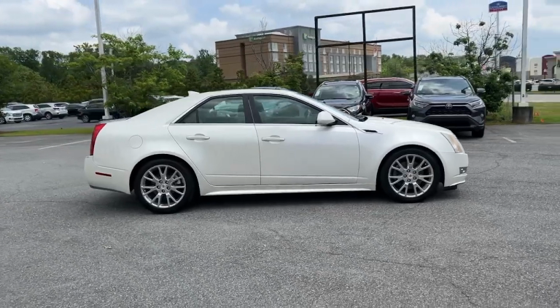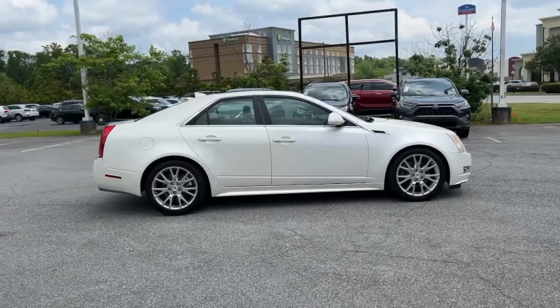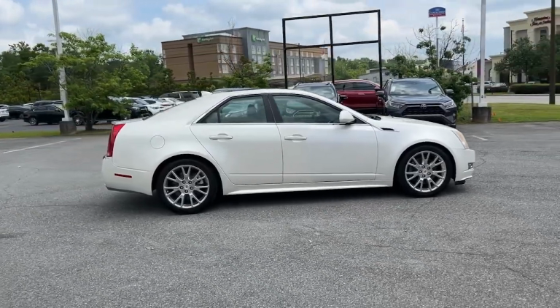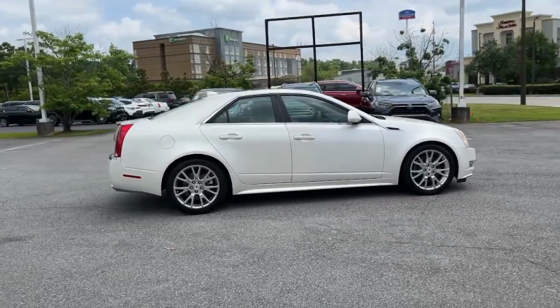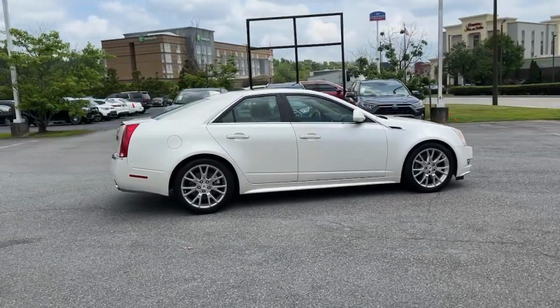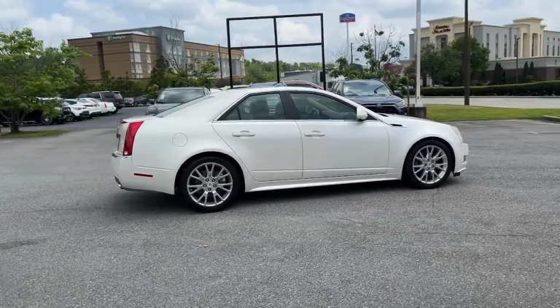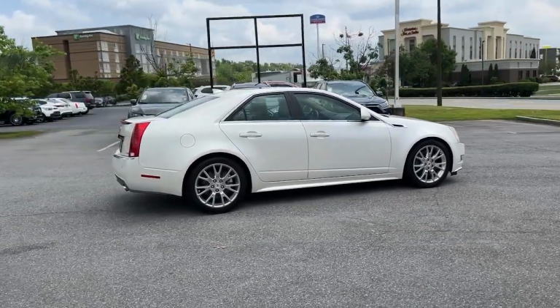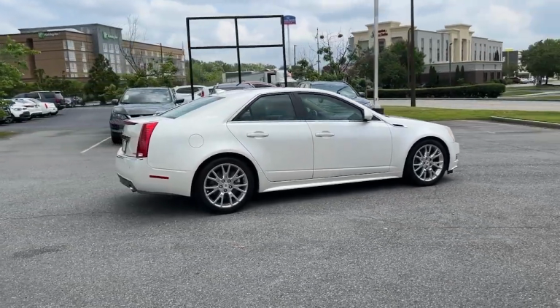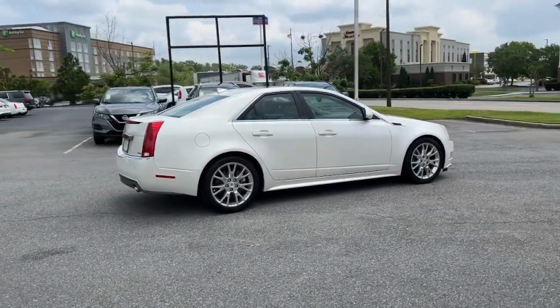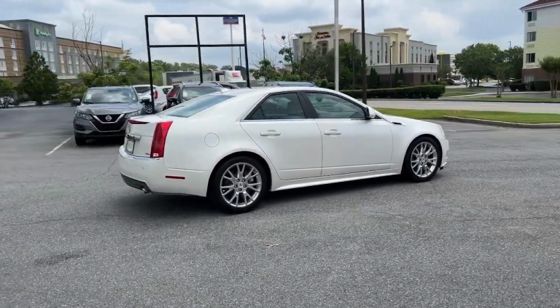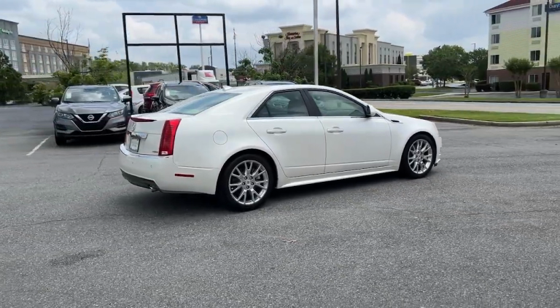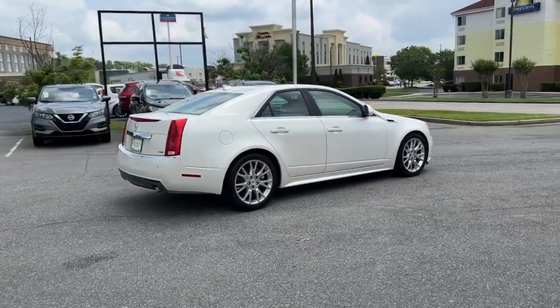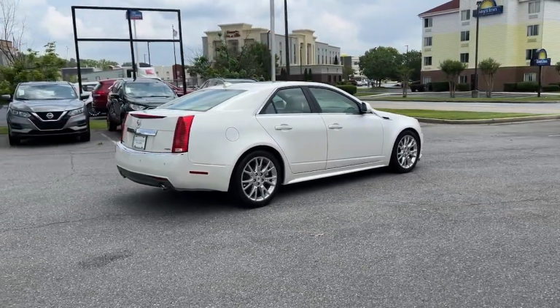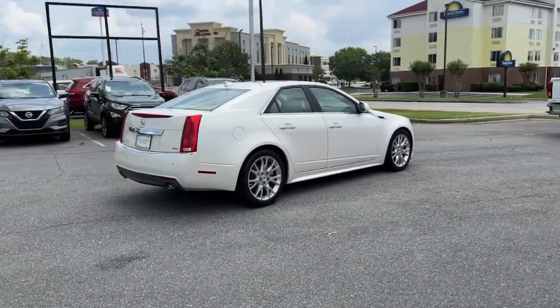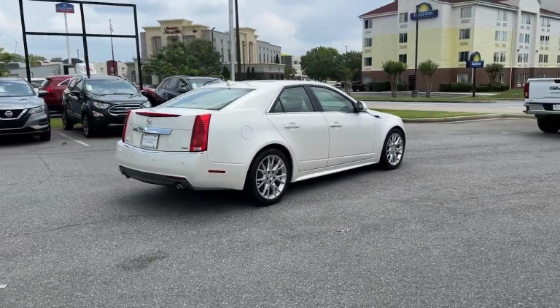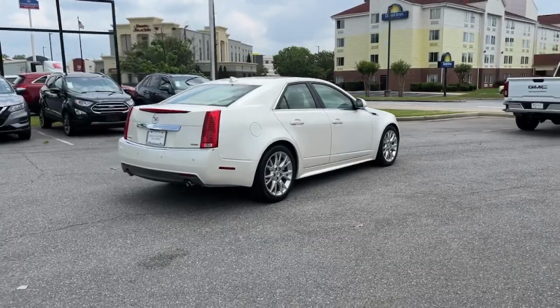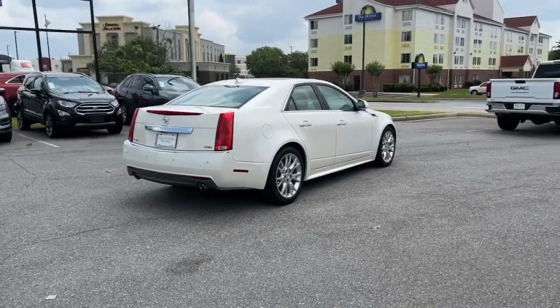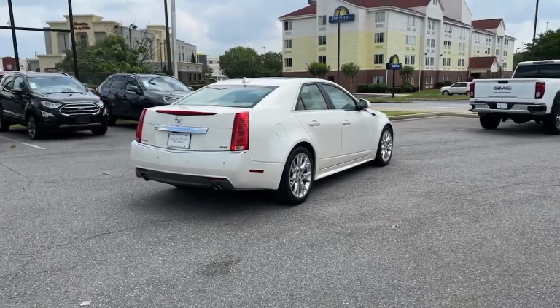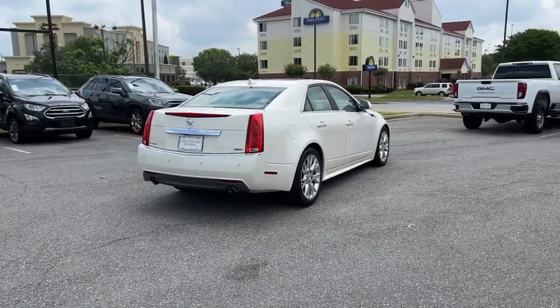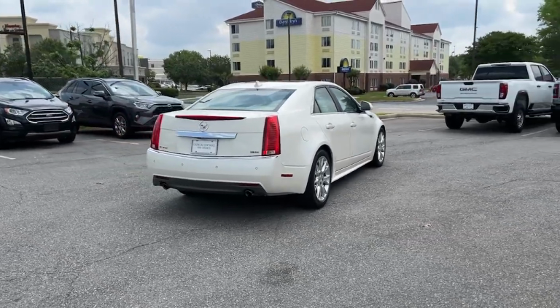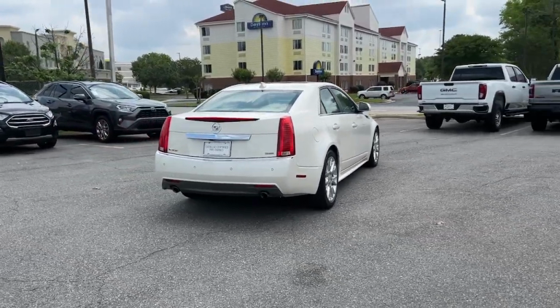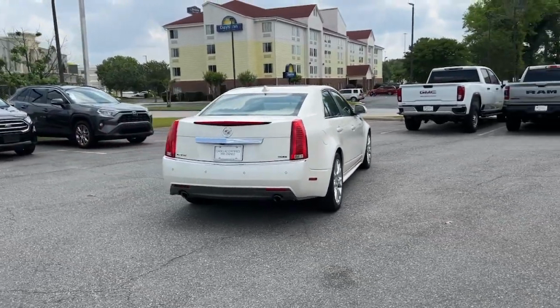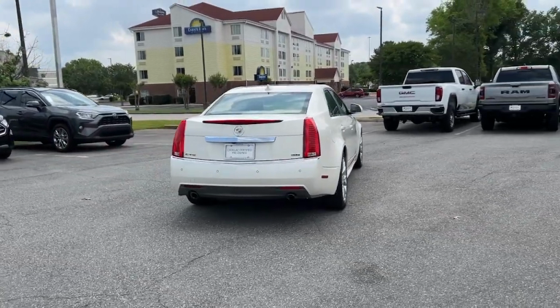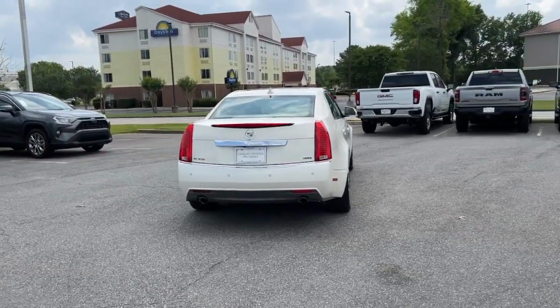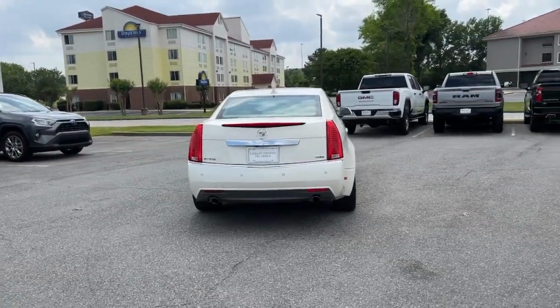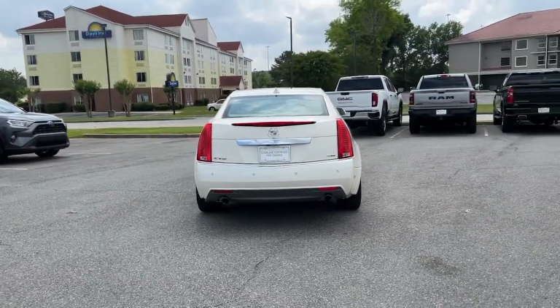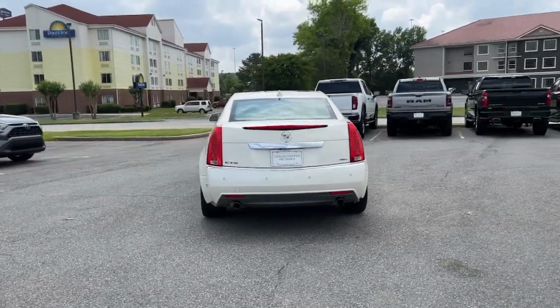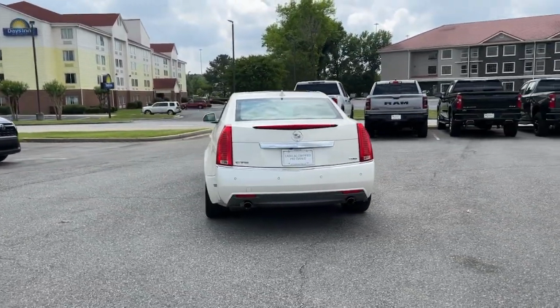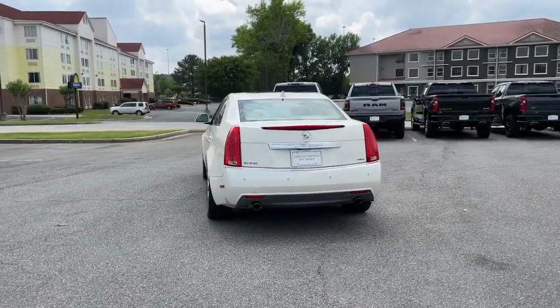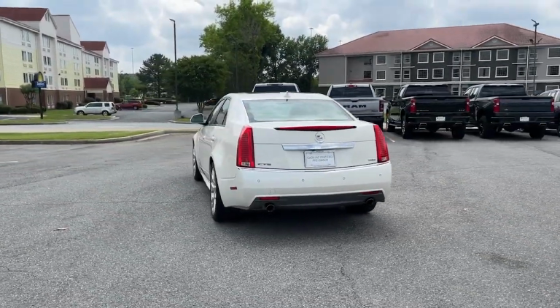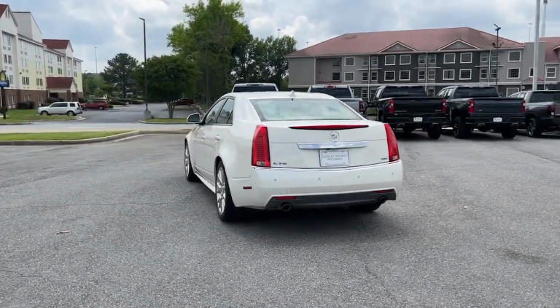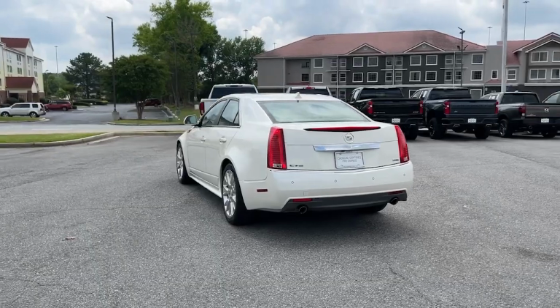The Cadillac CTS — the sedan that elevates your driving experience with precise handling, customizable driving modes, premium interior features, and sculptural lines.